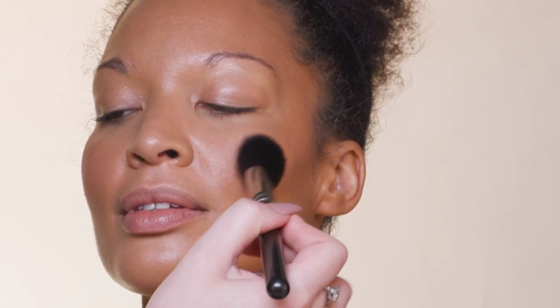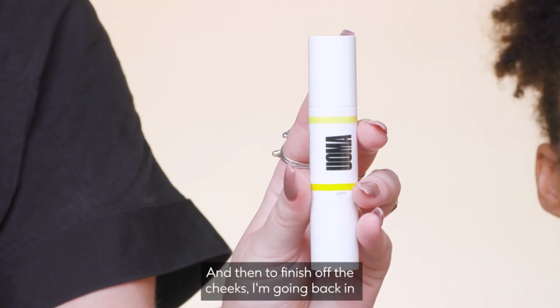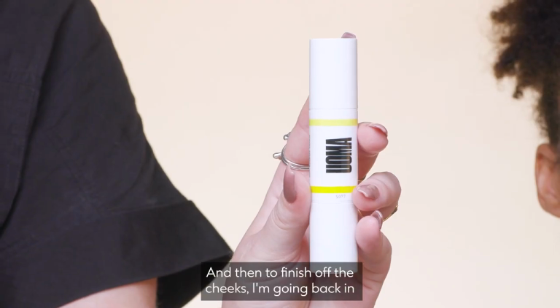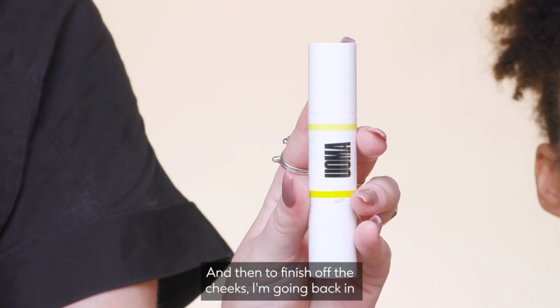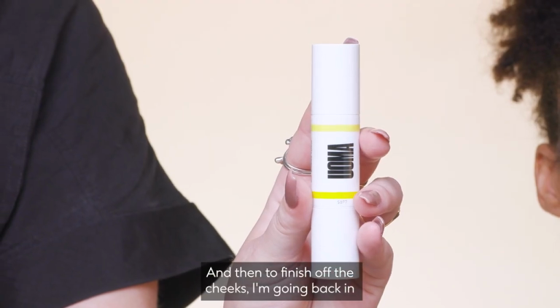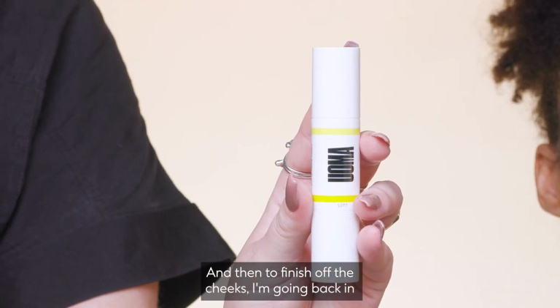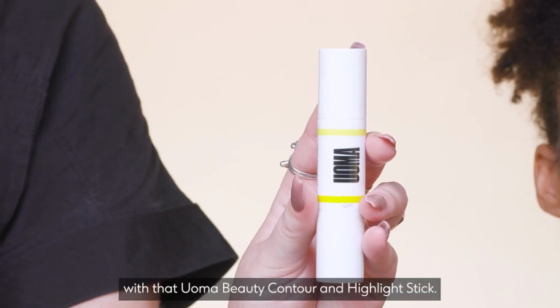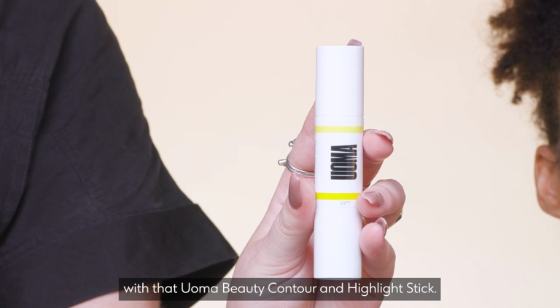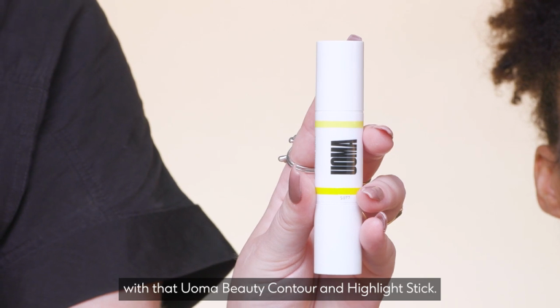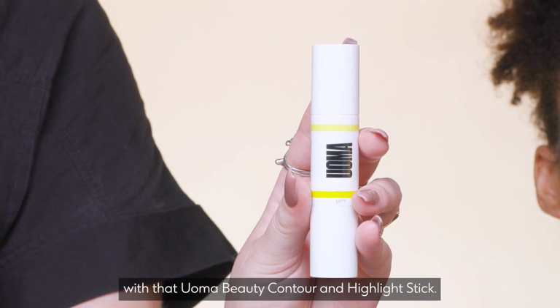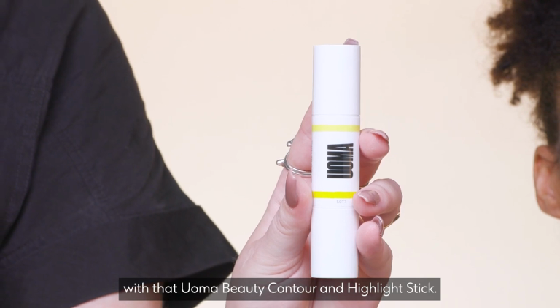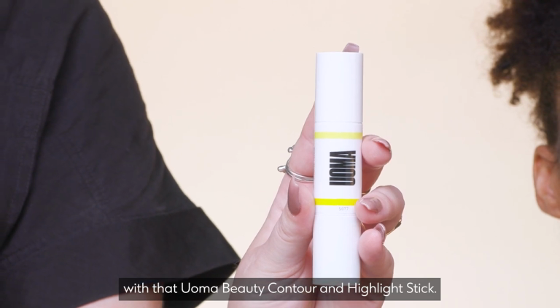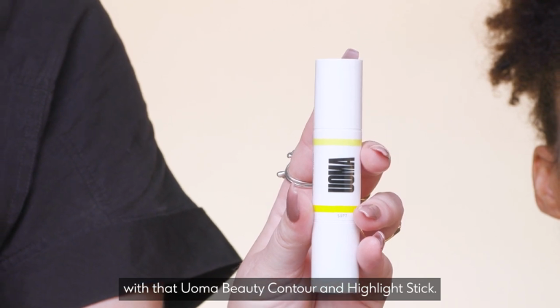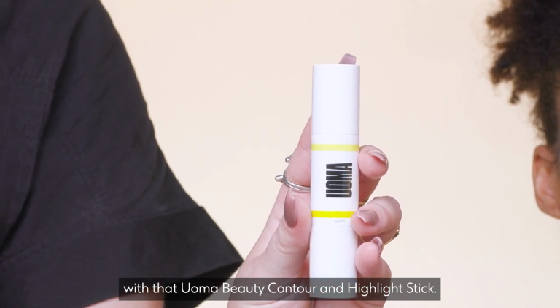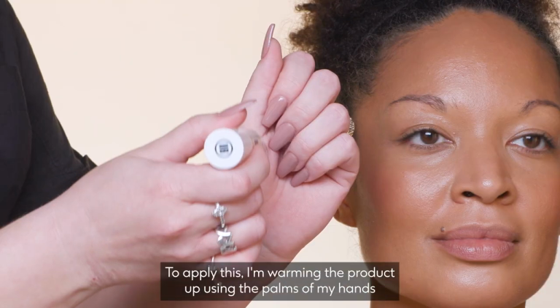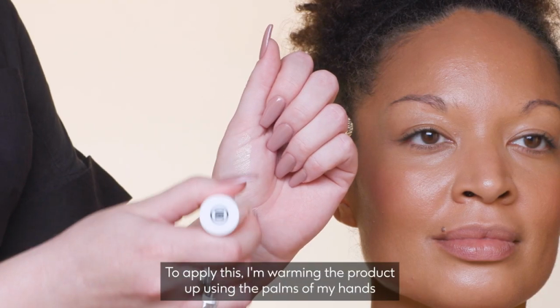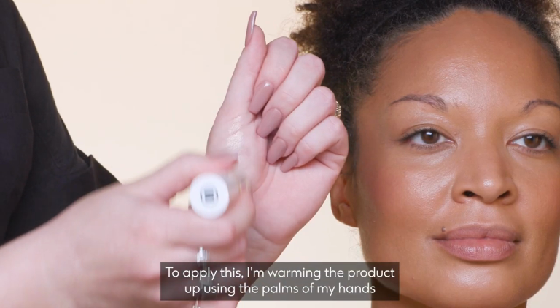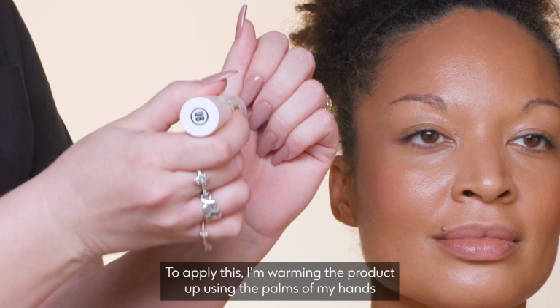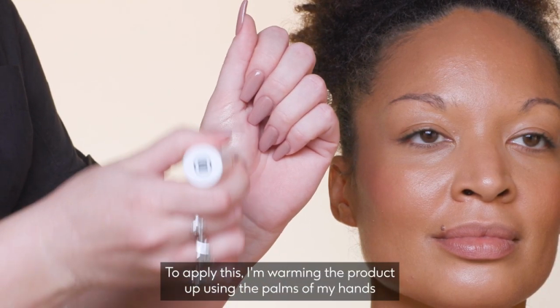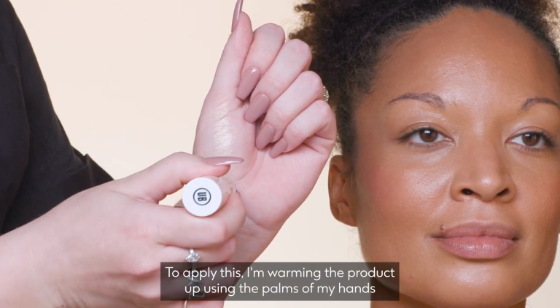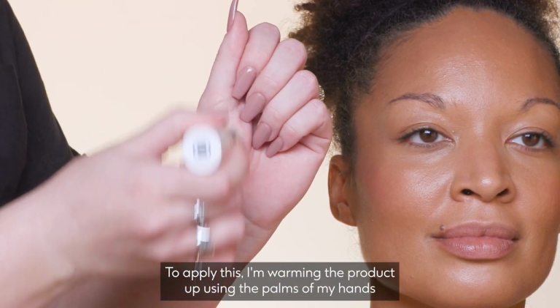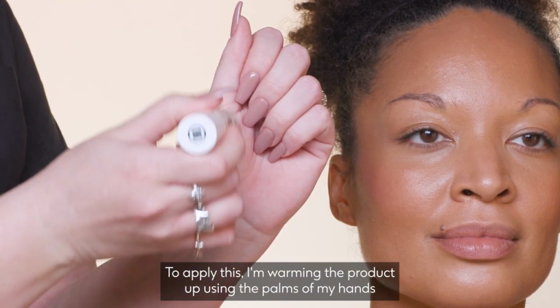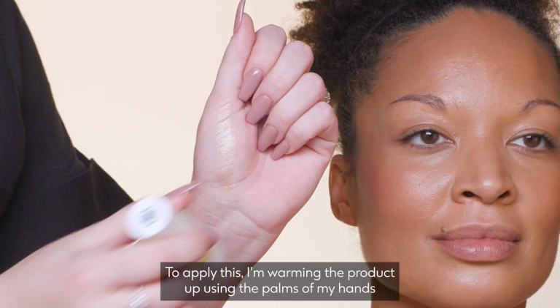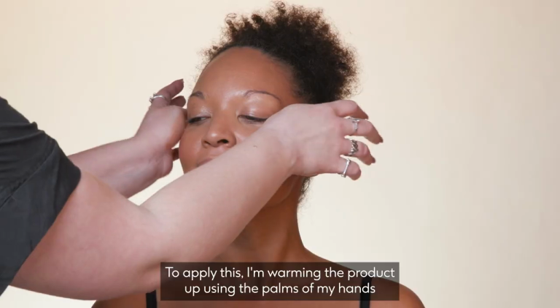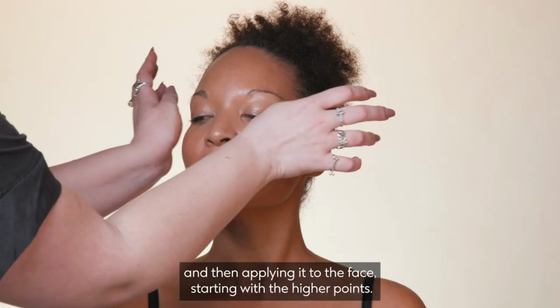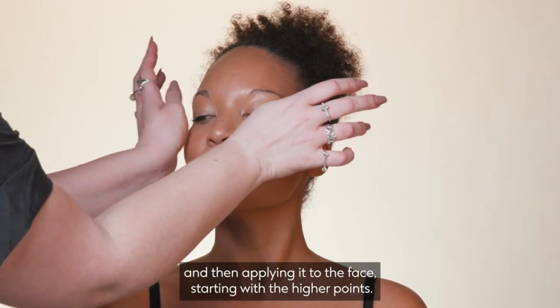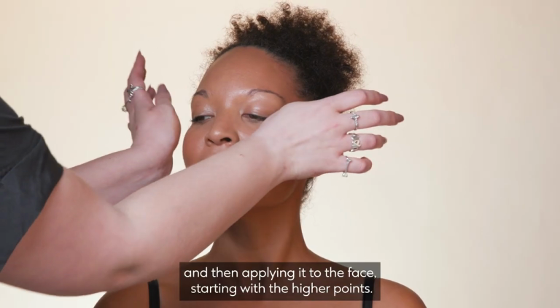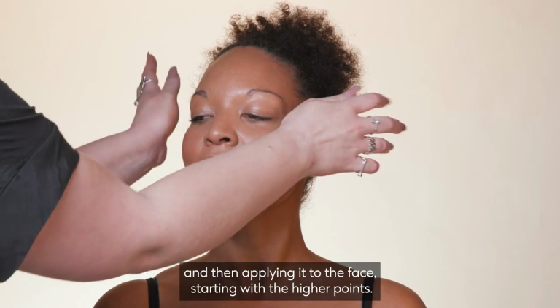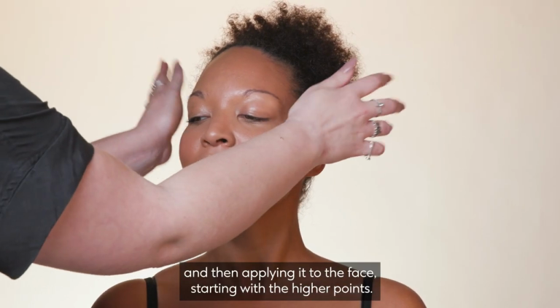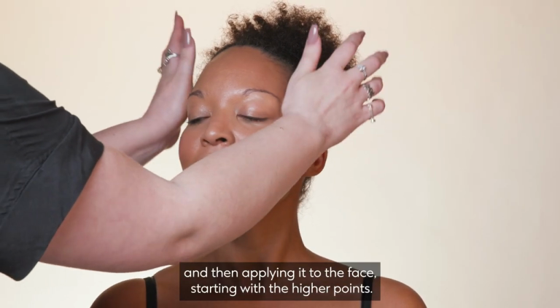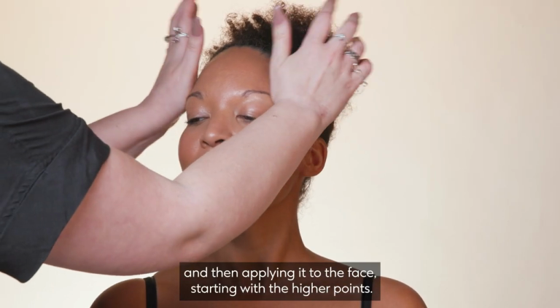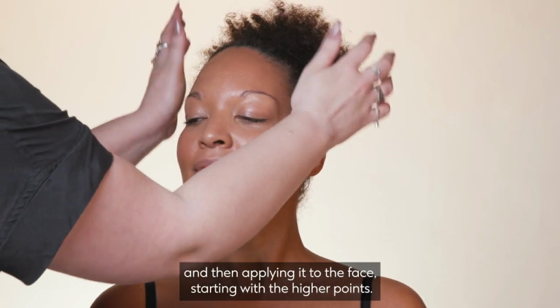And then to finish off the cheeks, I'm going back in with that Uma Beauty Contour and Highlight Stick. To apply this, I'm warming the product up using the palms of my hands and then applying it to the face, starting with the higher points.